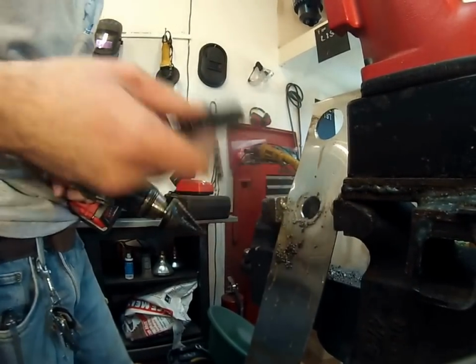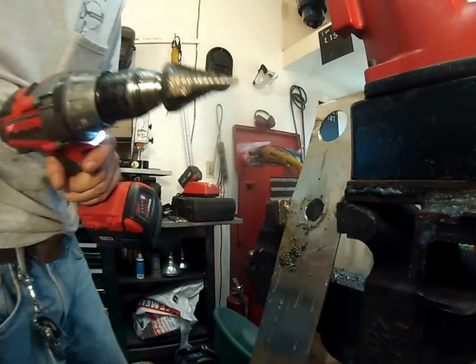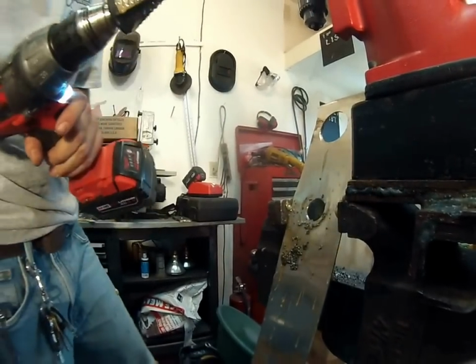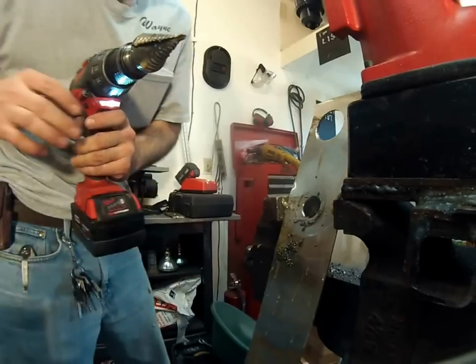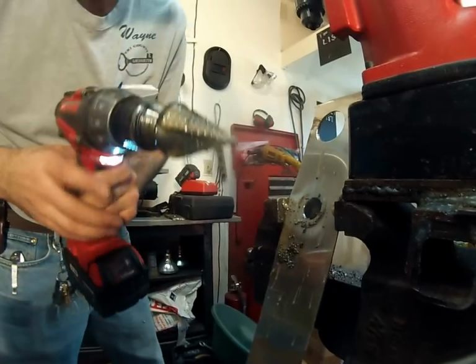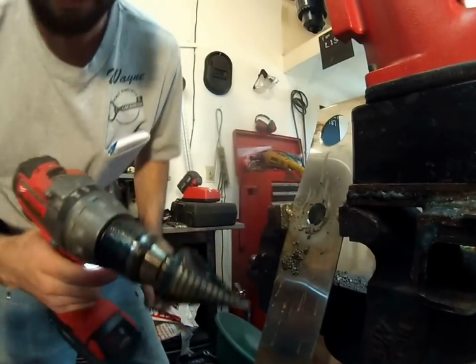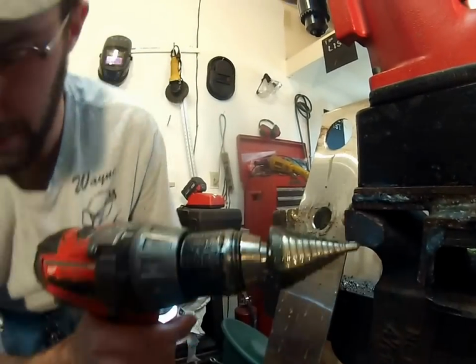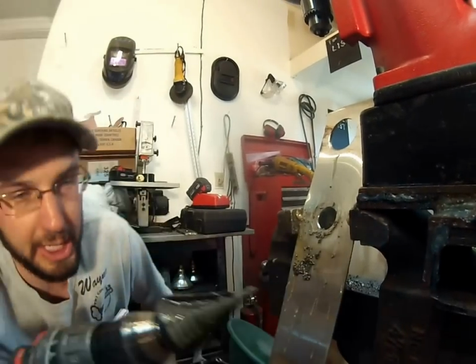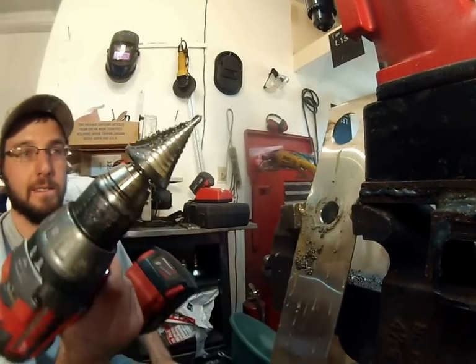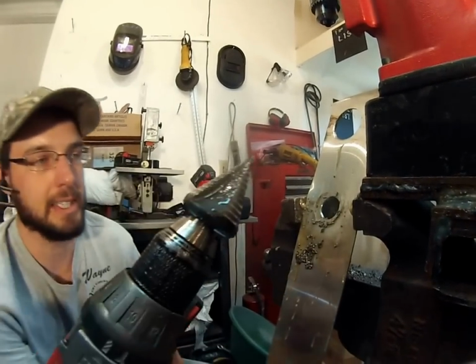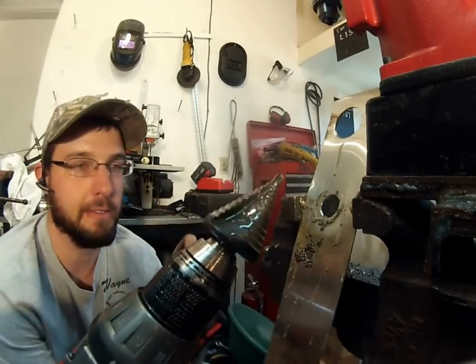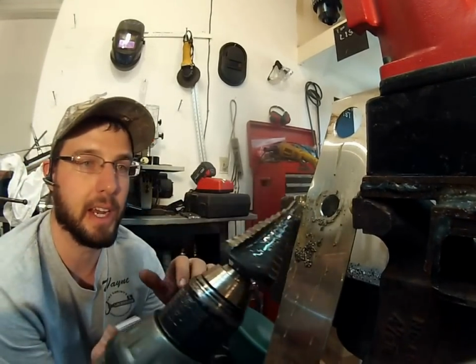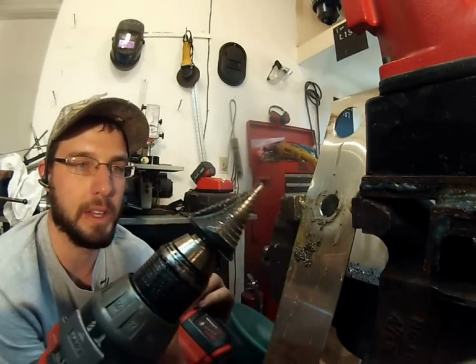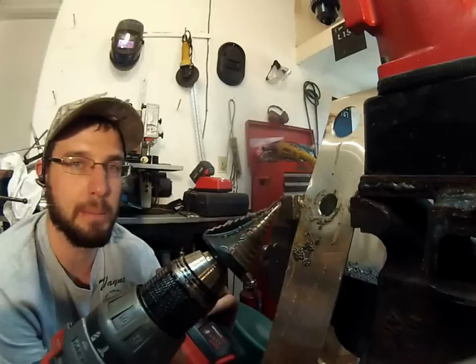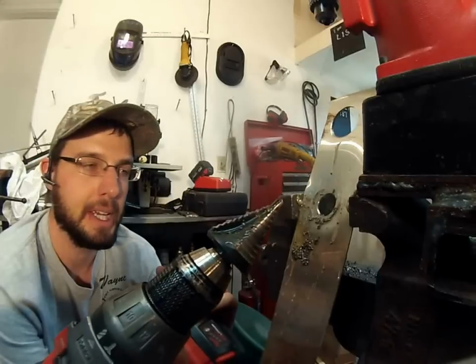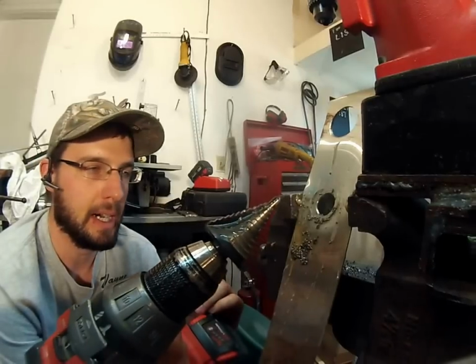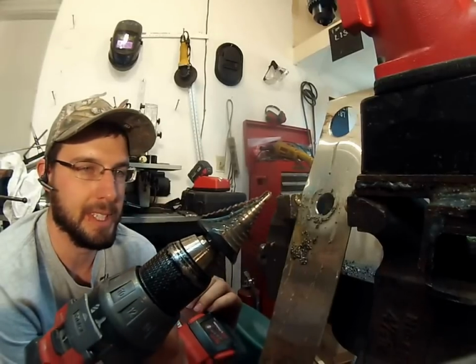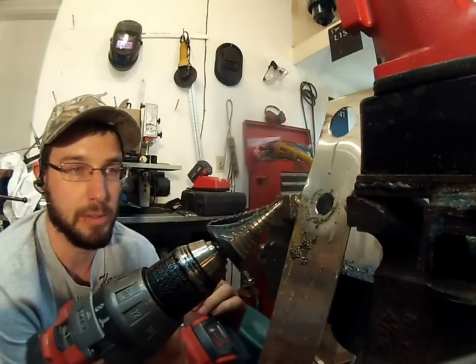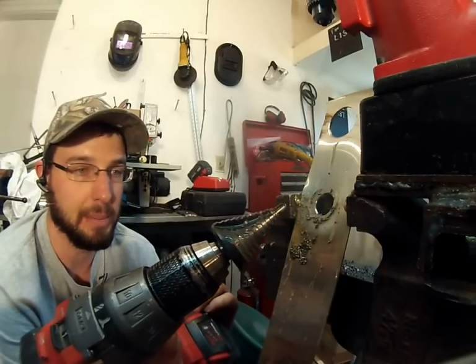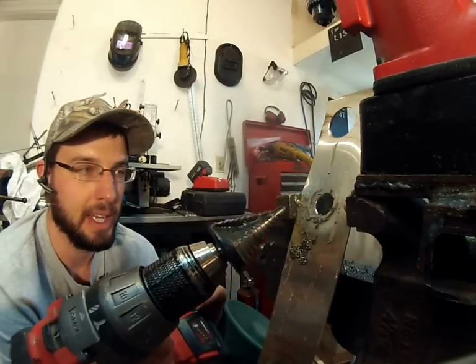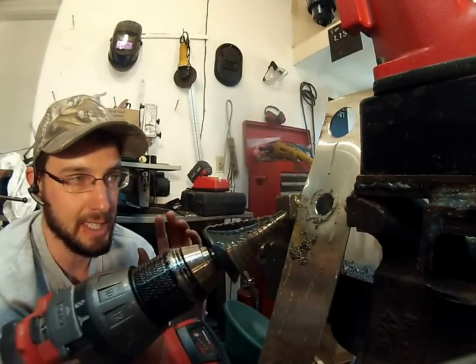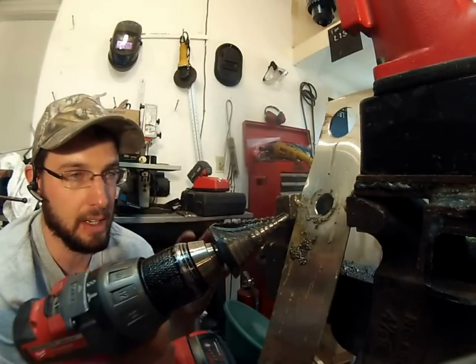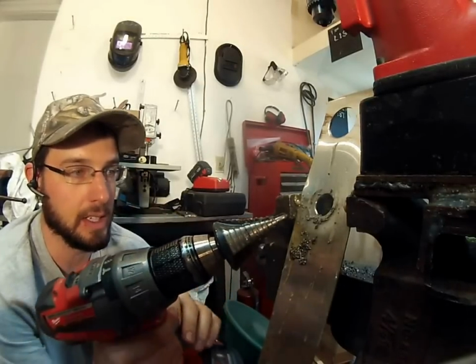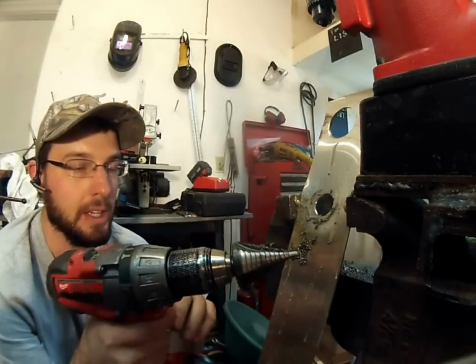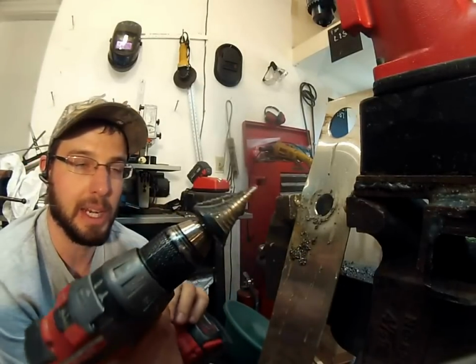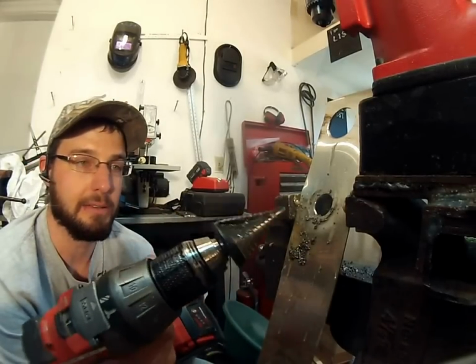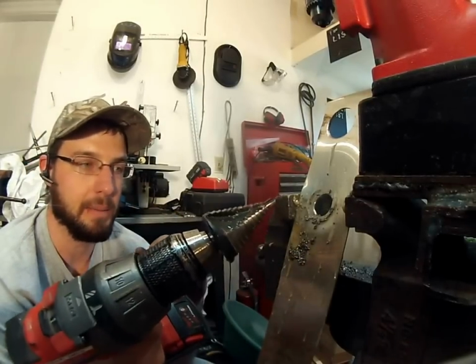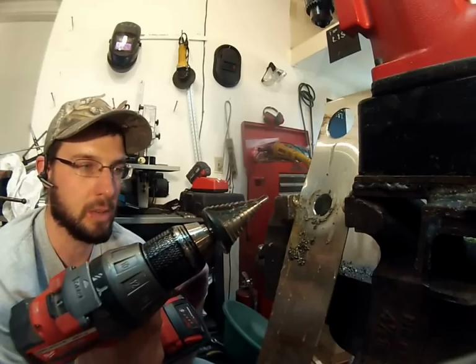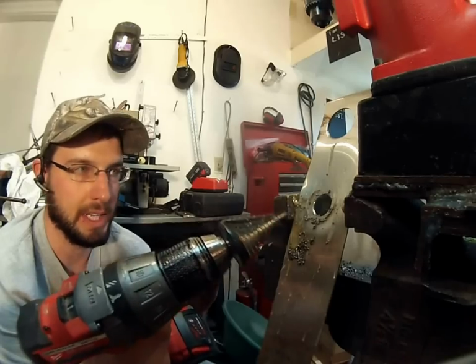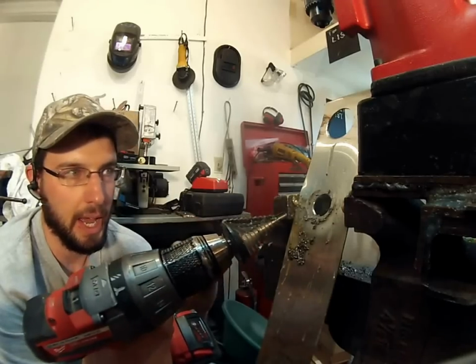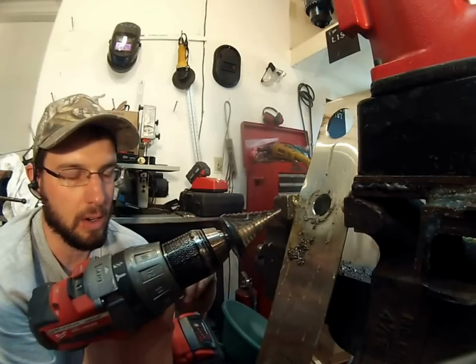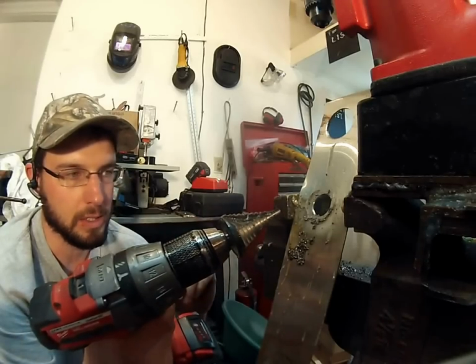Now this is a very, very good, very expensive, very high quality step bit. This is one from Champion, and this thing is awesome. You're going to be lucky to find something of this quality at your hardware store.